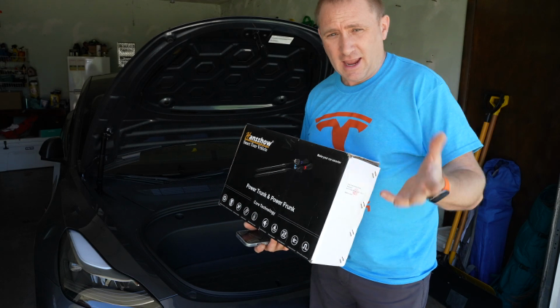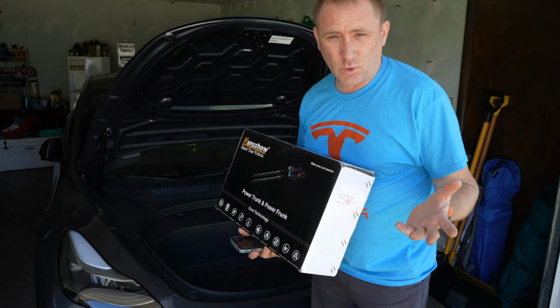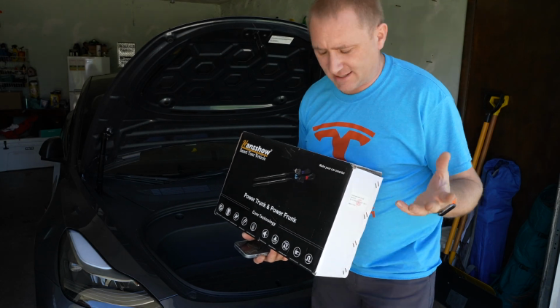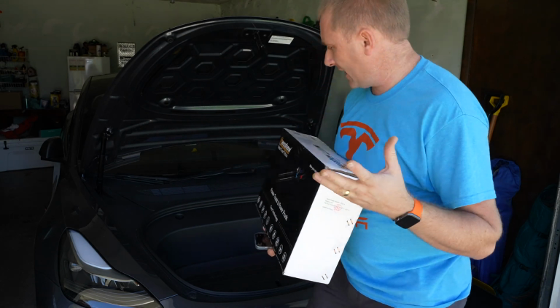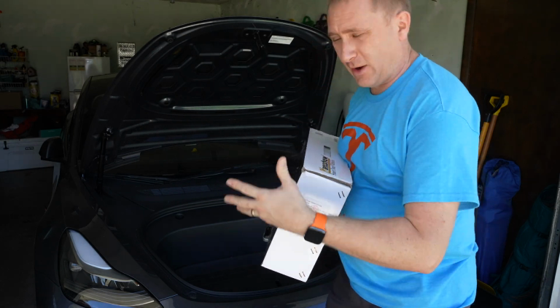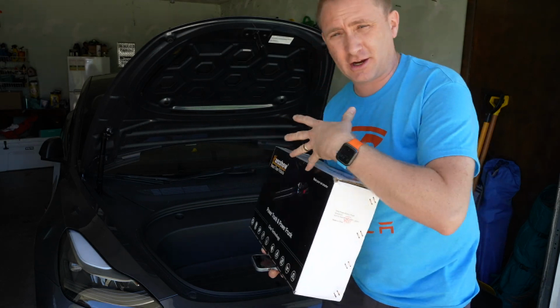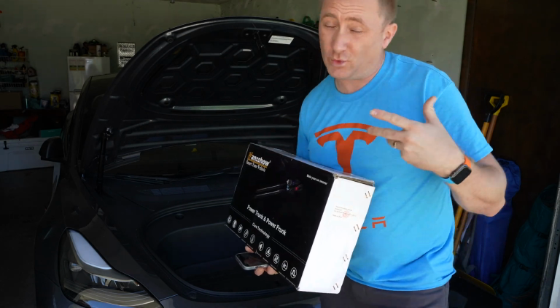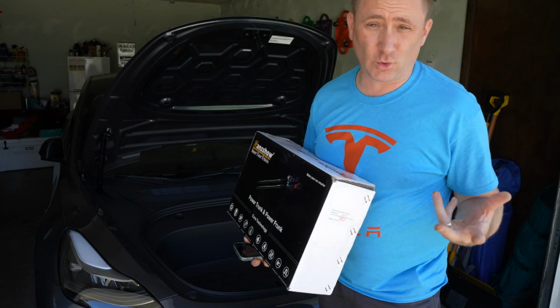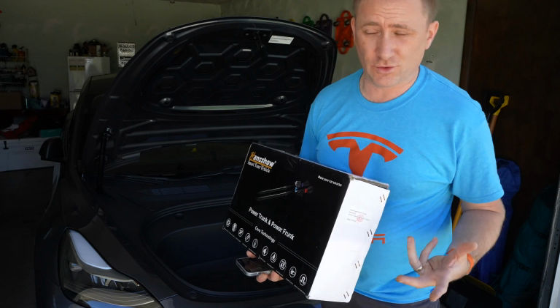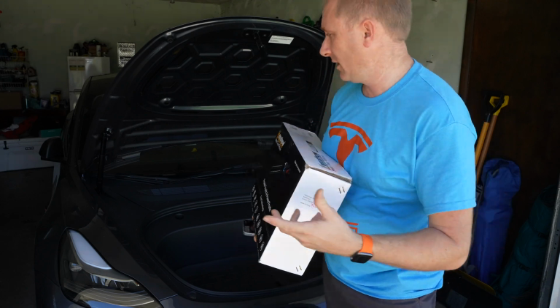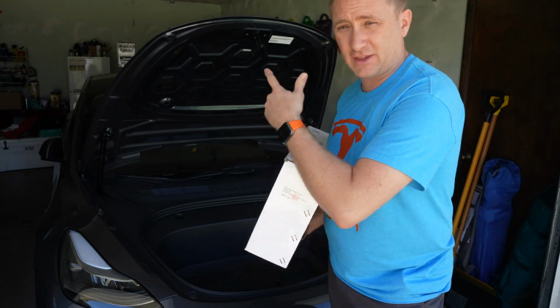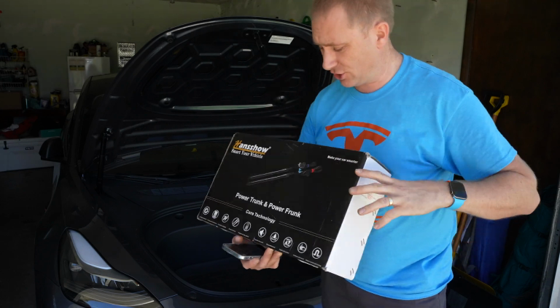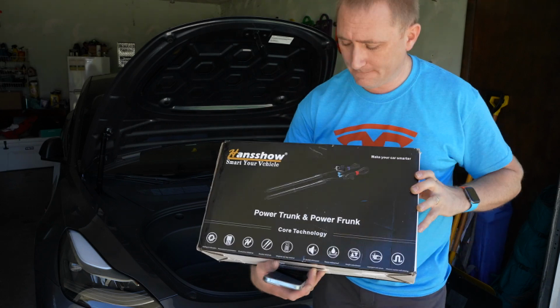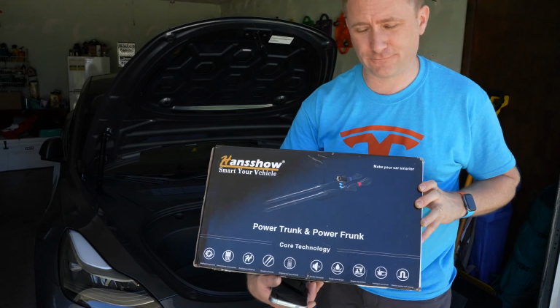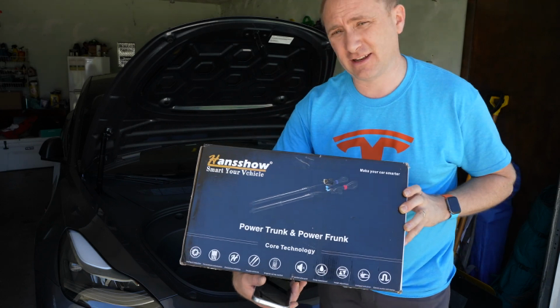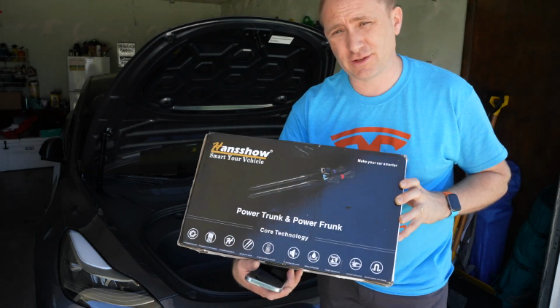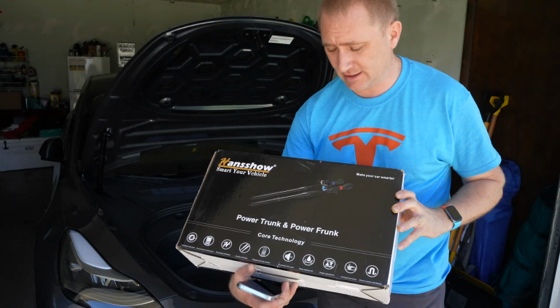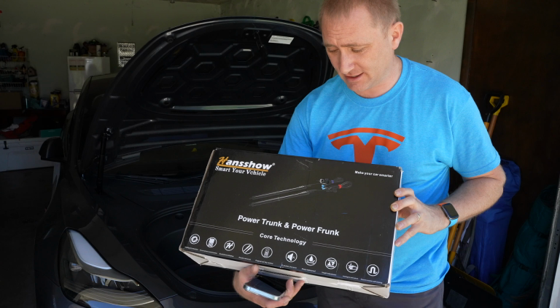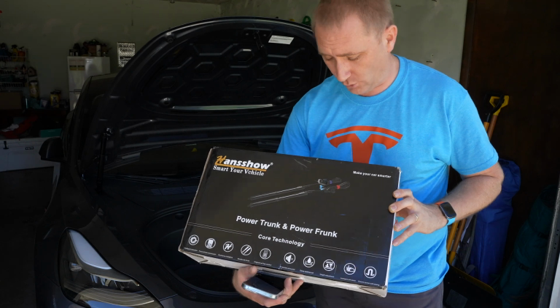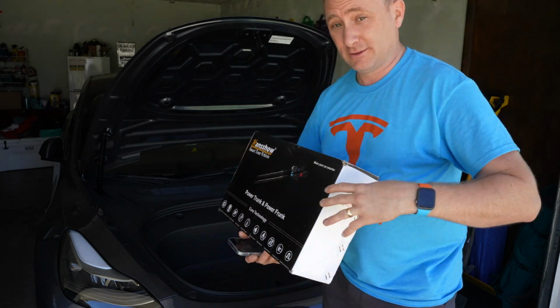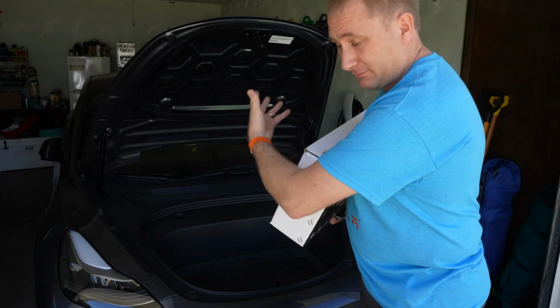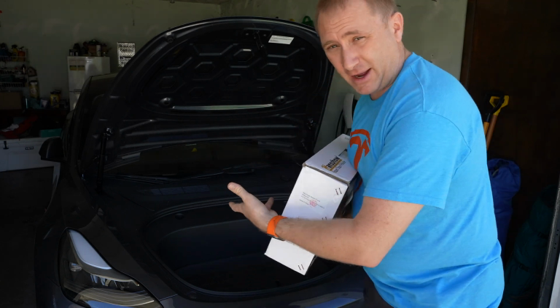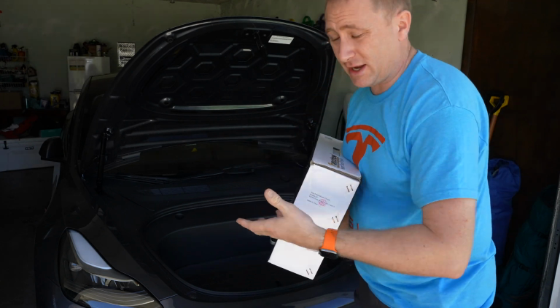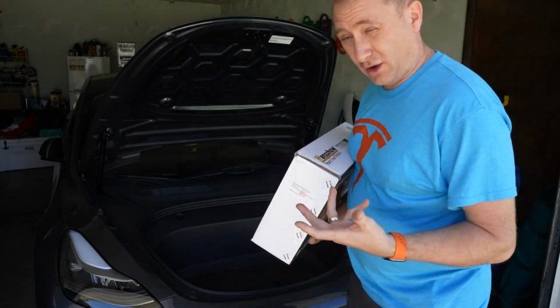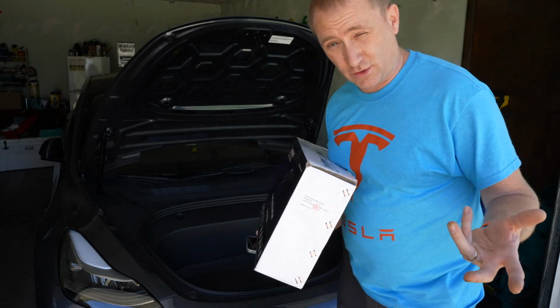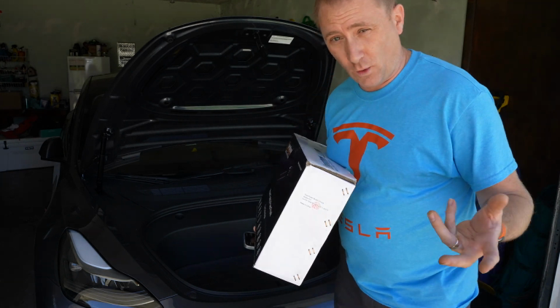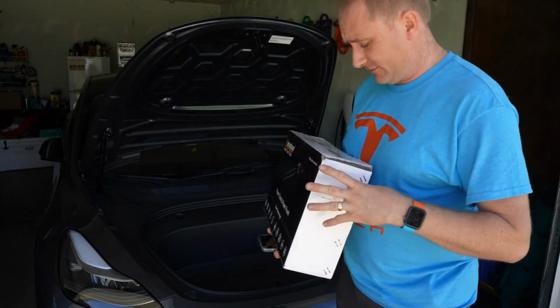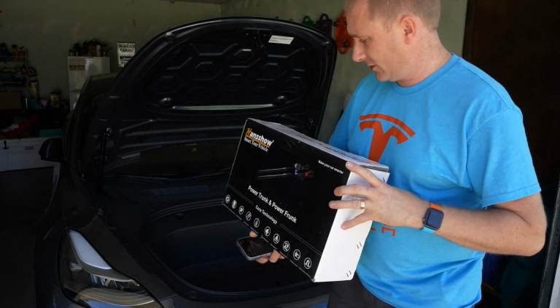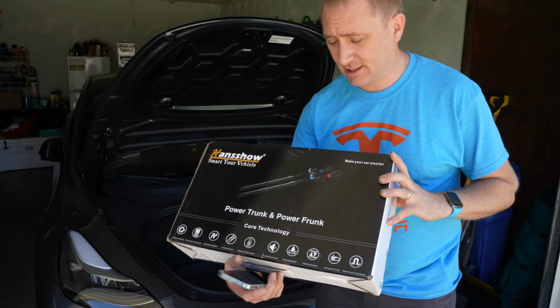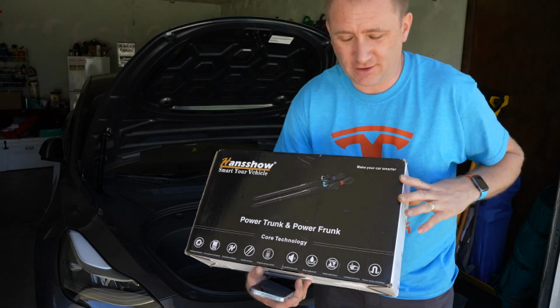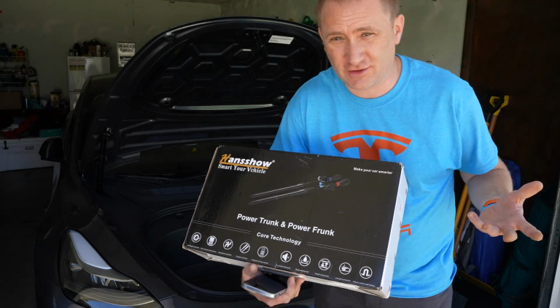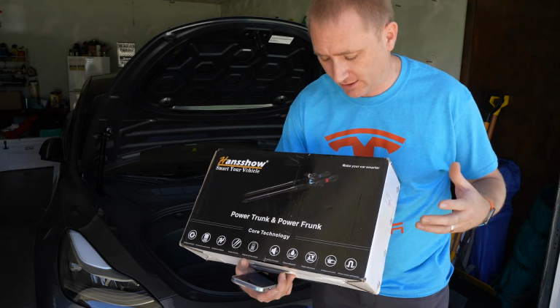Hey guys, welcome back to Techooch. Today I'm talking about — this is my full review of the Hansho Powered Frunk Kit. This frunk kit is designed for the Model 3, and it'll also work with the Model Y as well, since they have essentially the same front end.